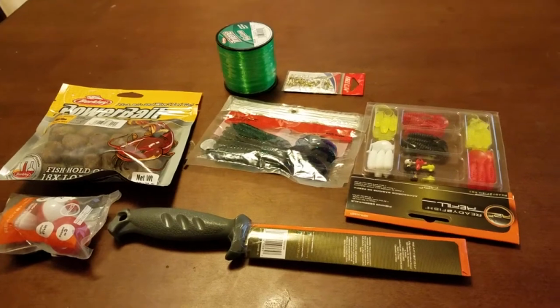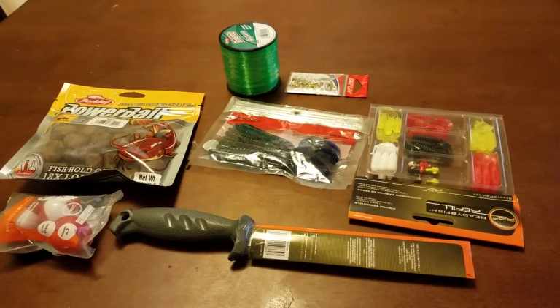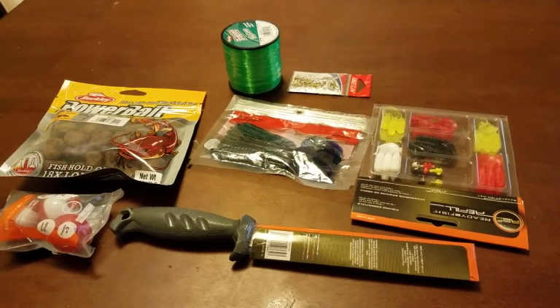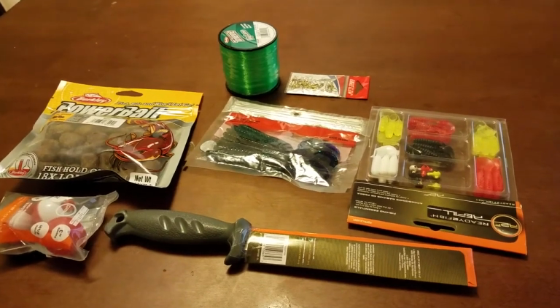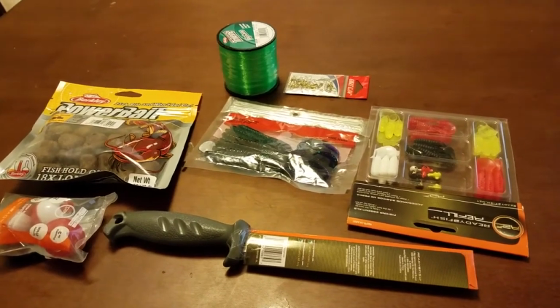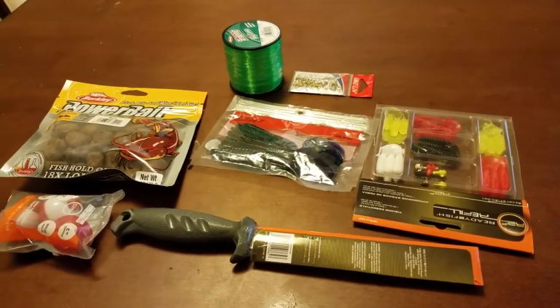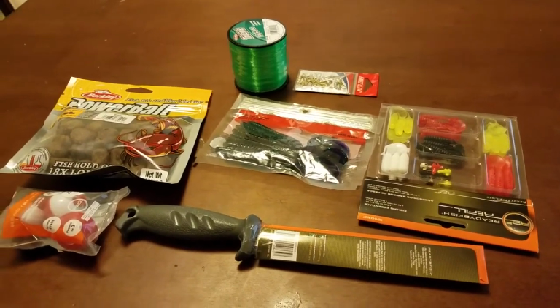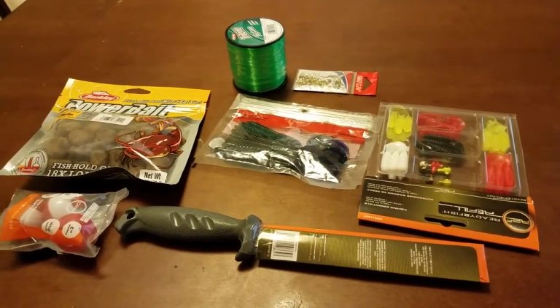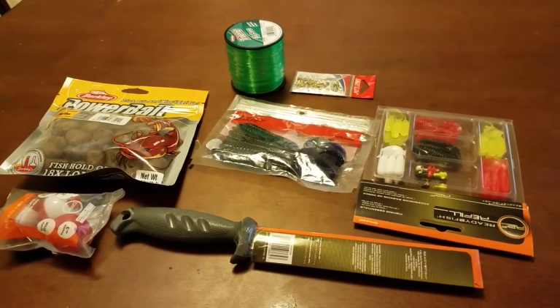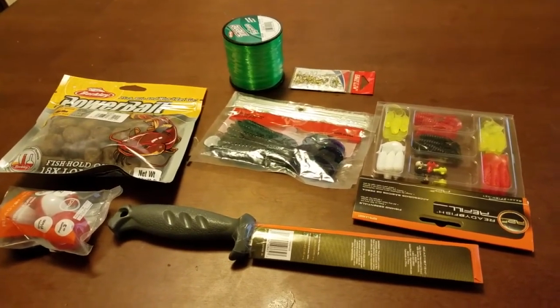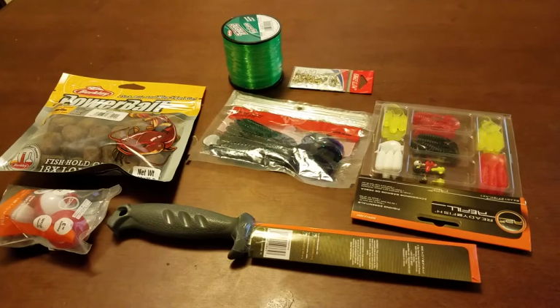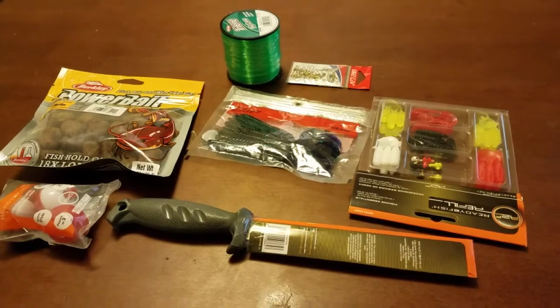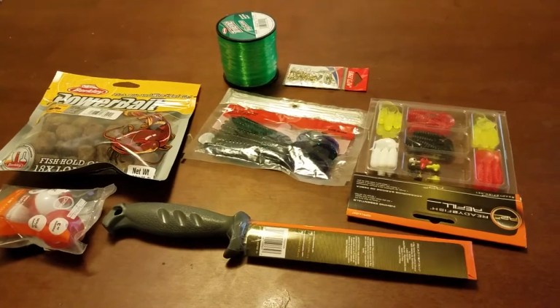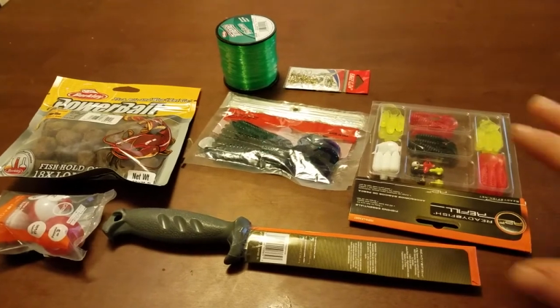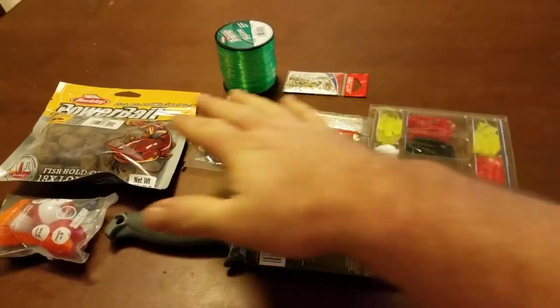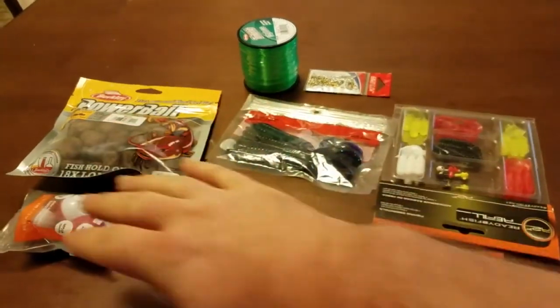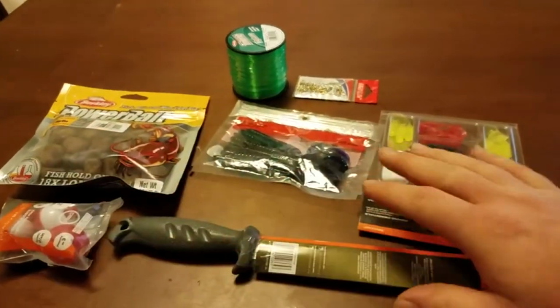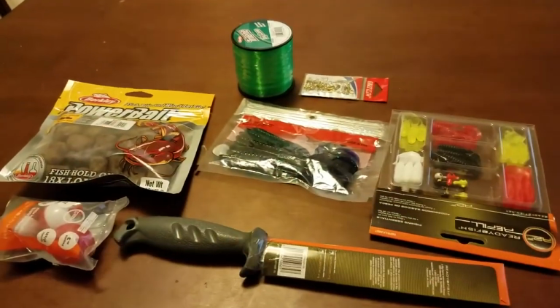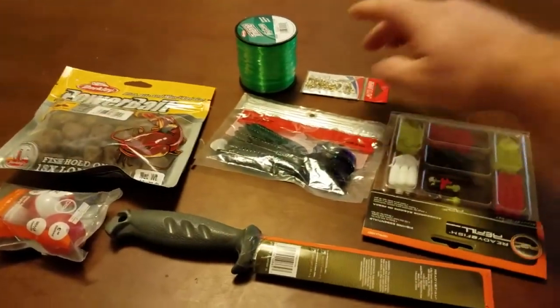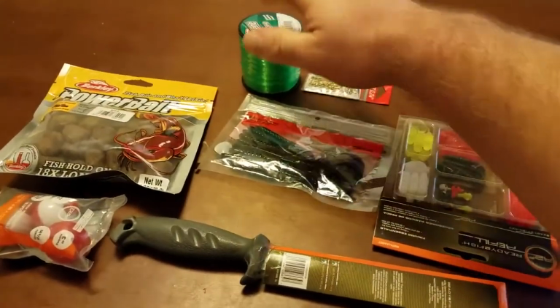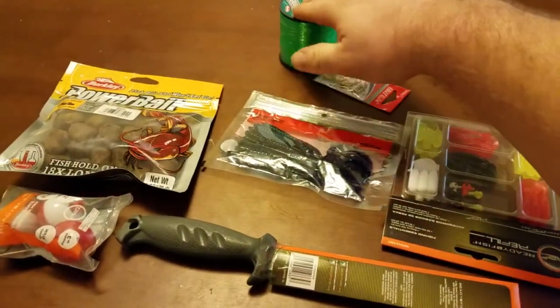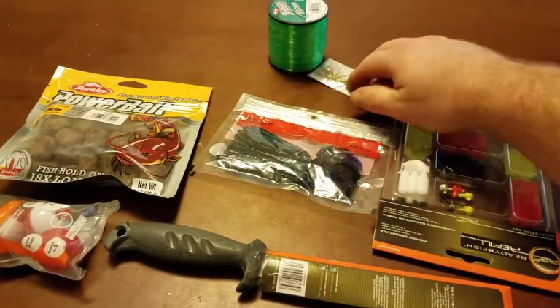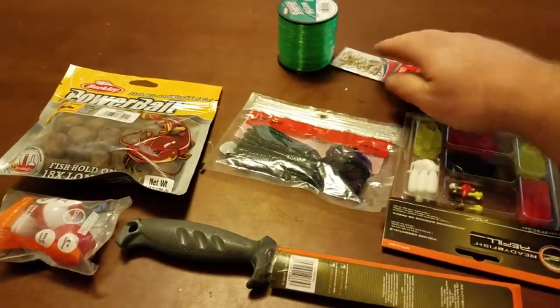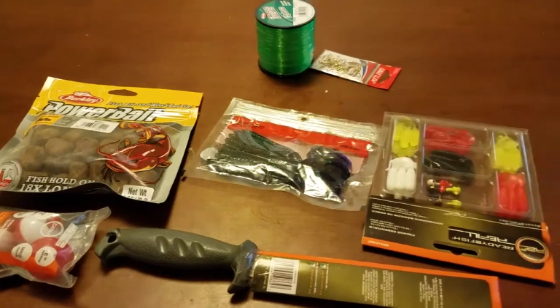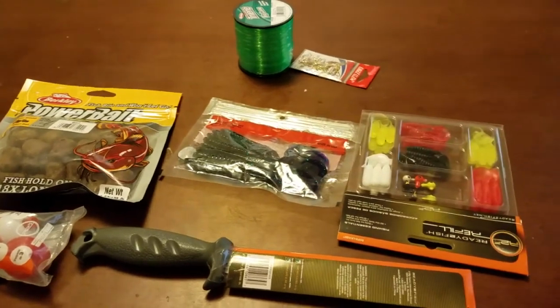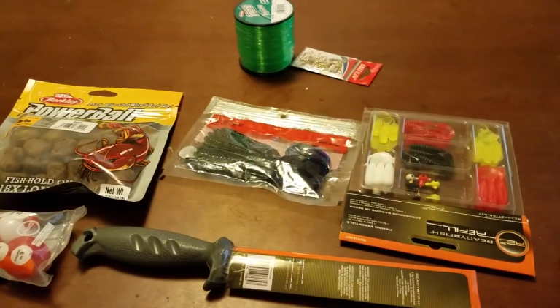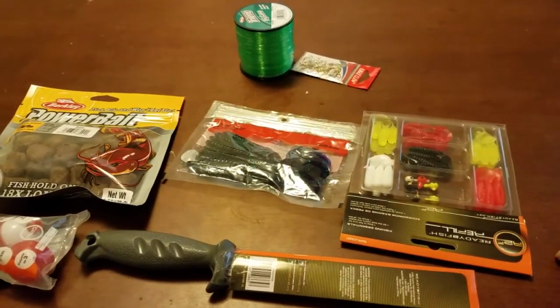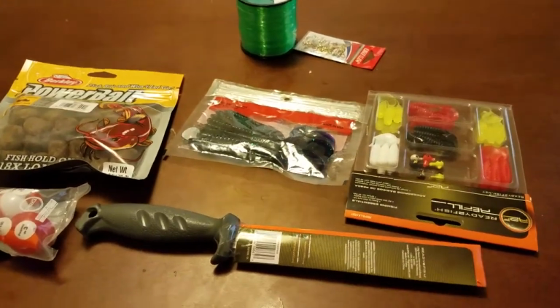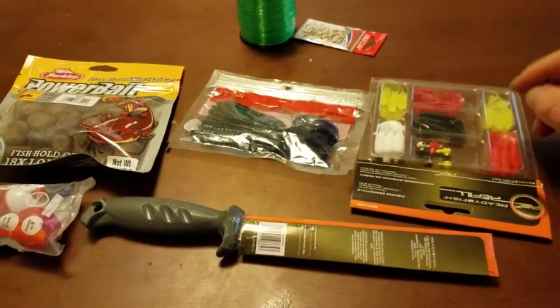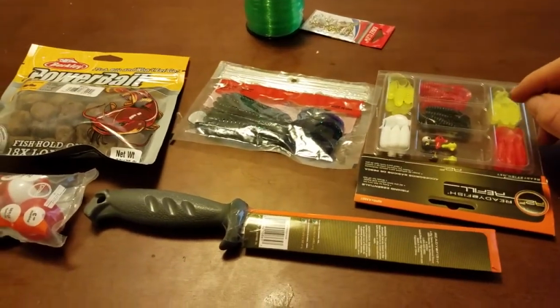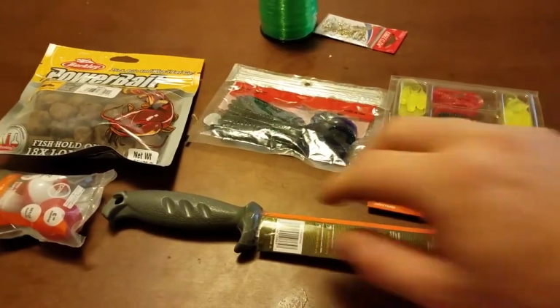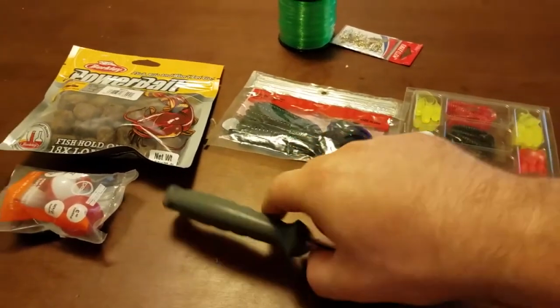Hey guys, it's Shane with Just For Kicks and today I'm showing you my Walmart haul. Everything you see here was all on sale. These two items here were not on sale, but there are a couple of things I wanted to buy anyway. So we'll just go through this.